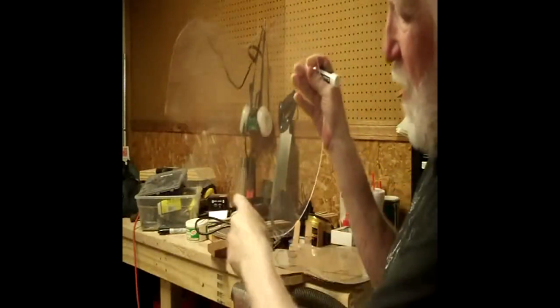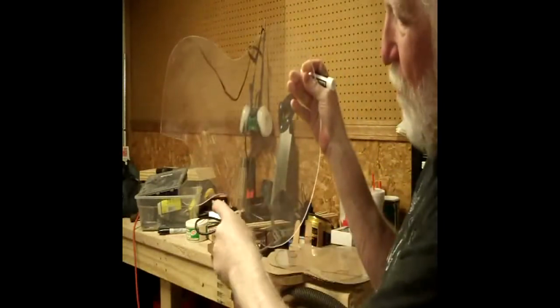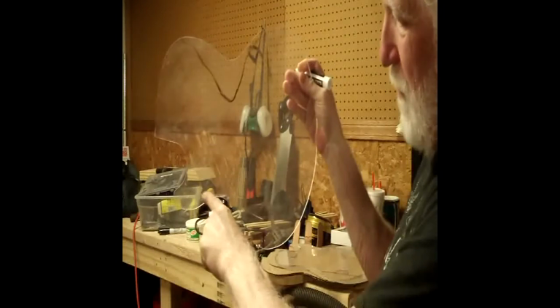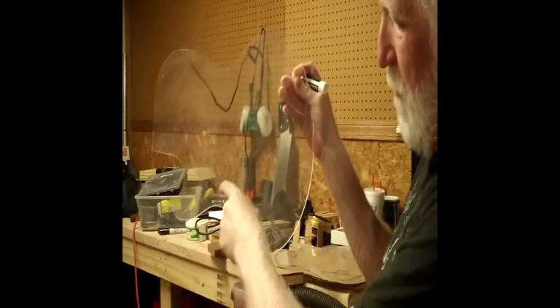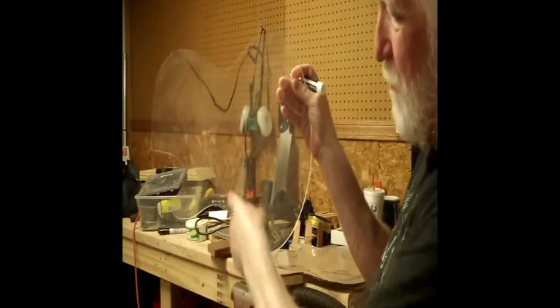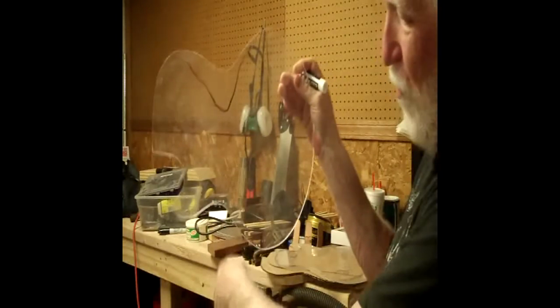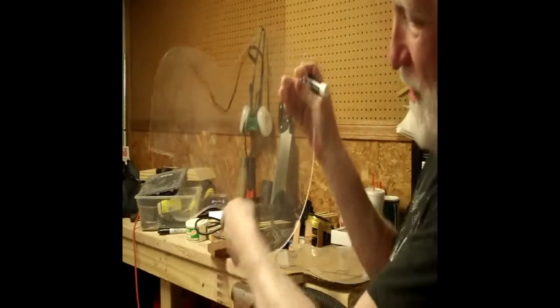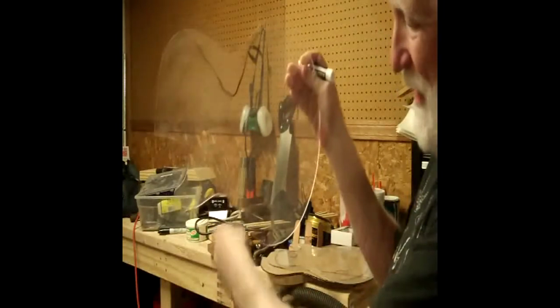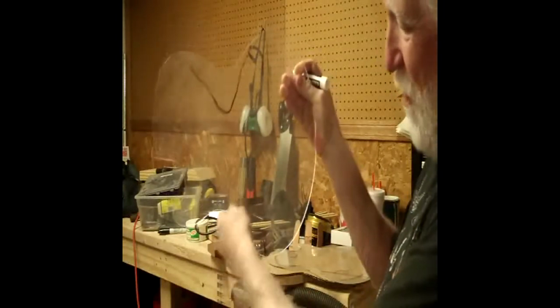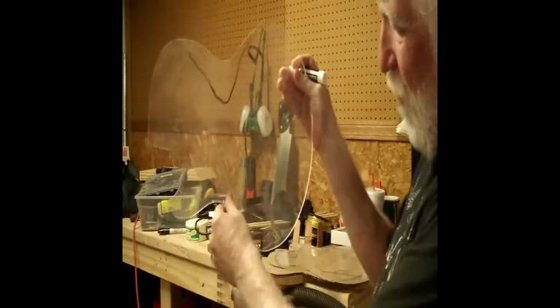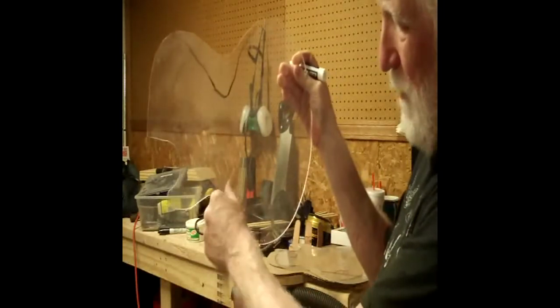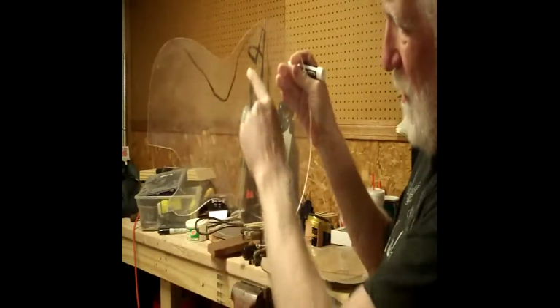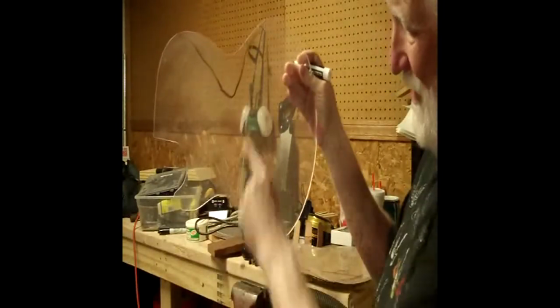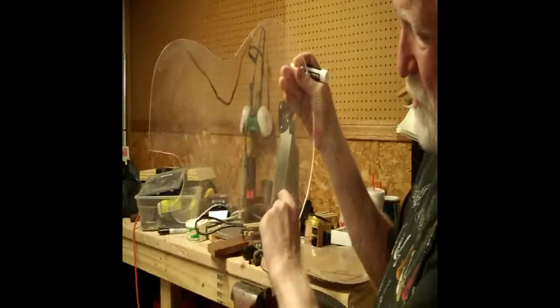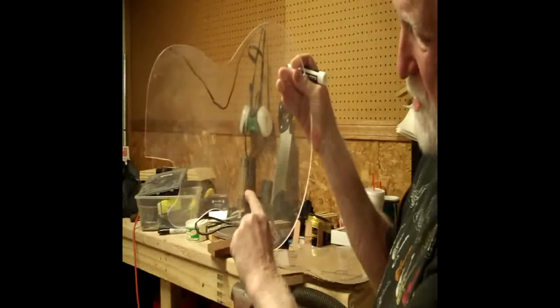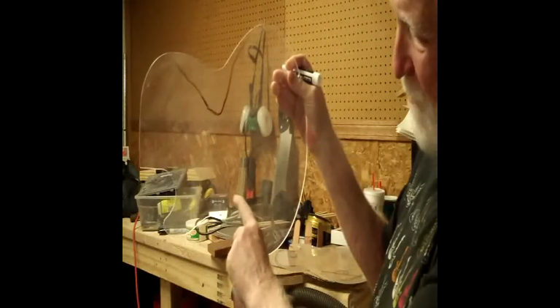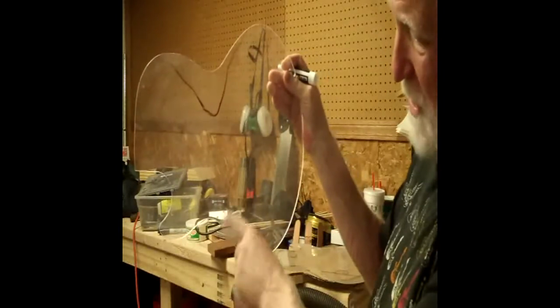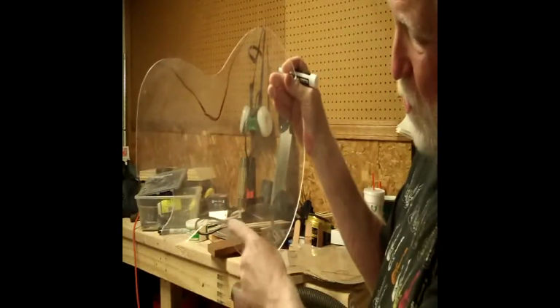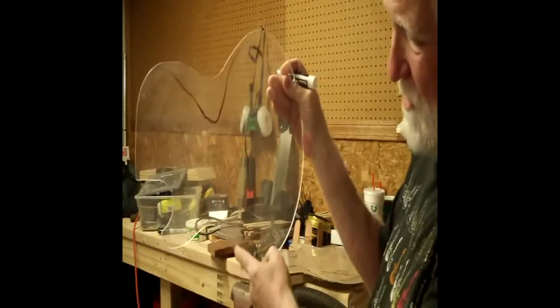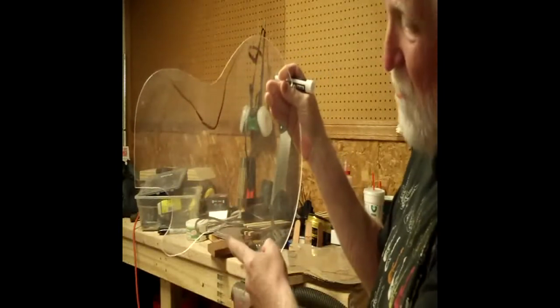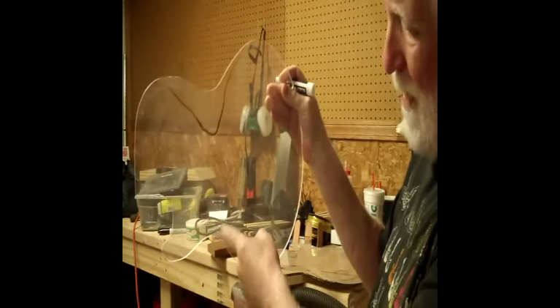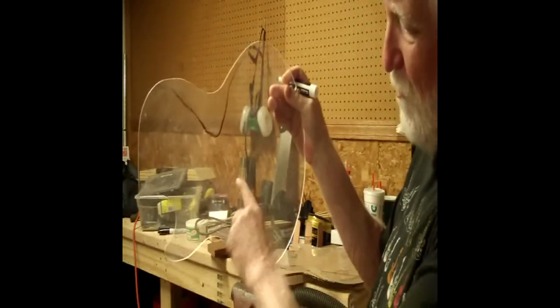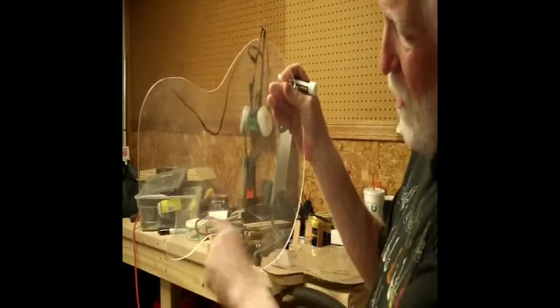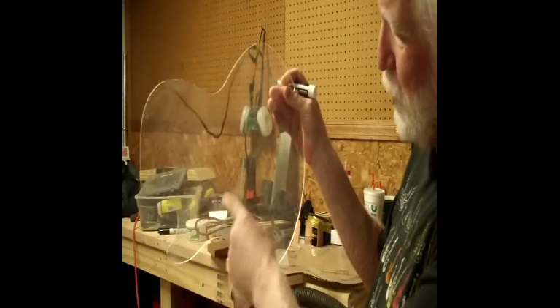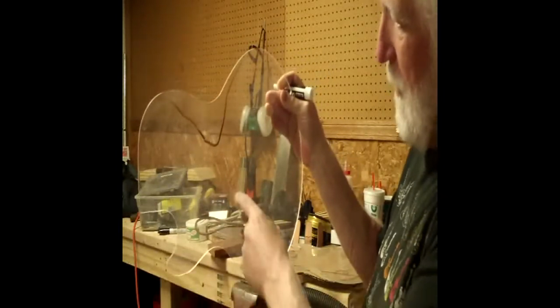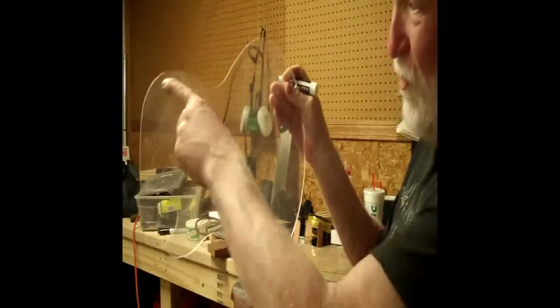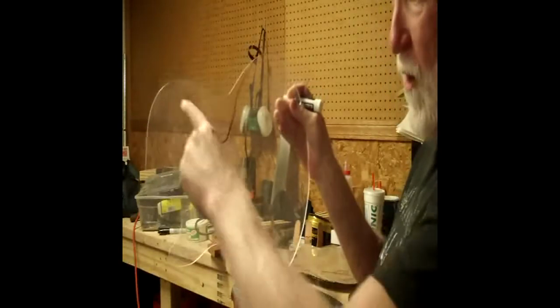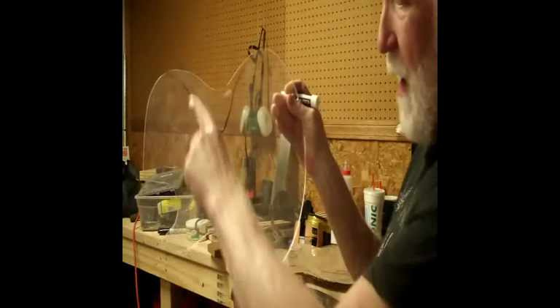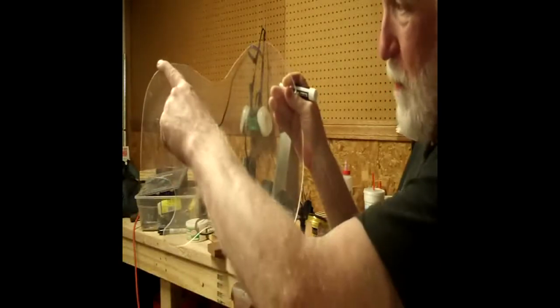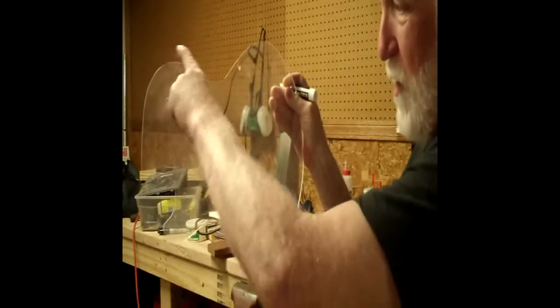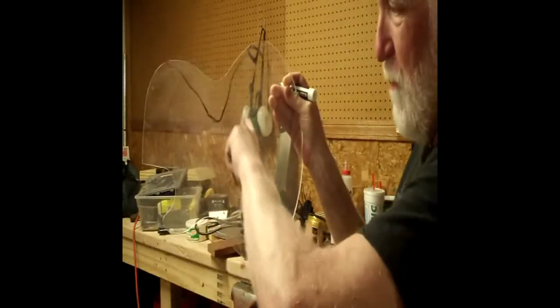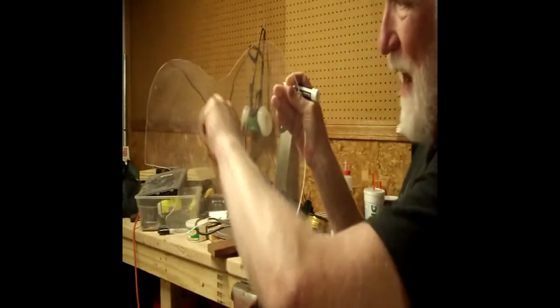Also a little bit from the bottom for like a knee thing, although it'll be not nearly as much because I'm going to have to miss that control cavity. That might actually be a little feature there, I'm not sure. But certainly on the top it'll be a belly carve, about like that.